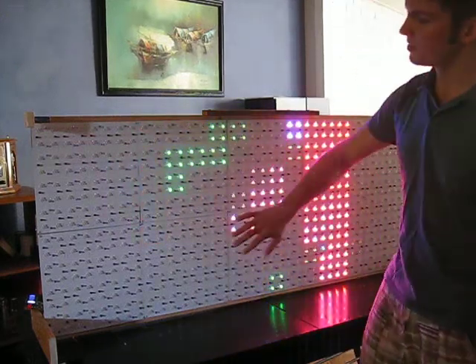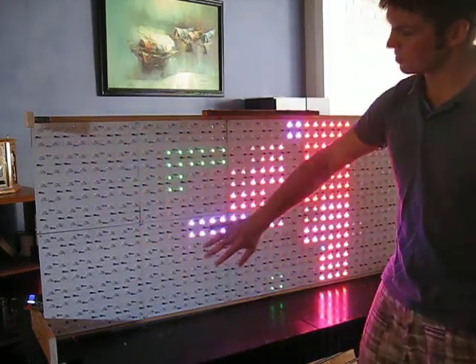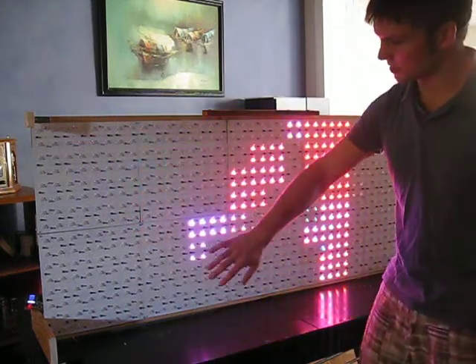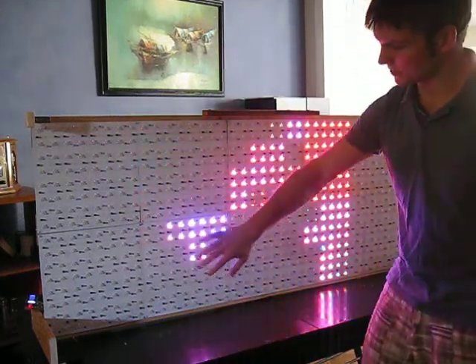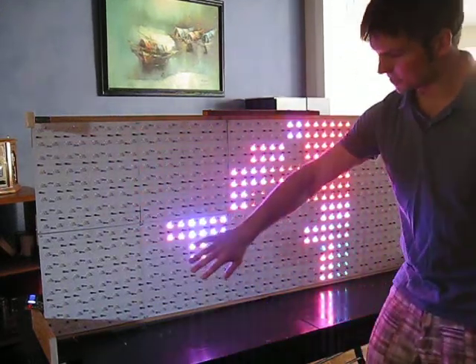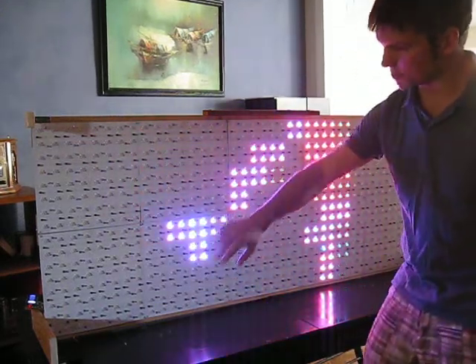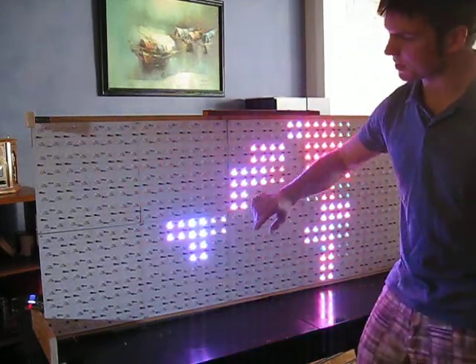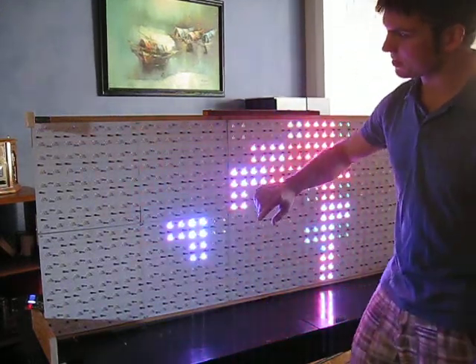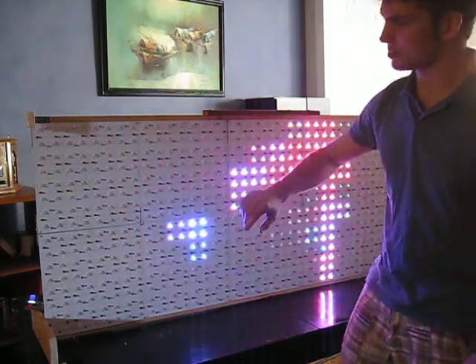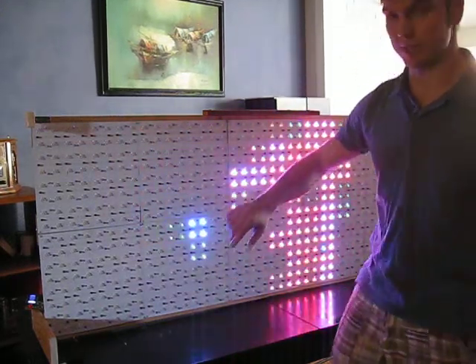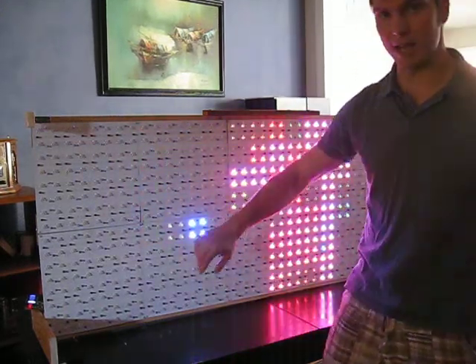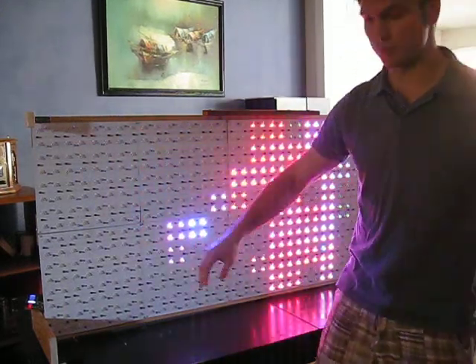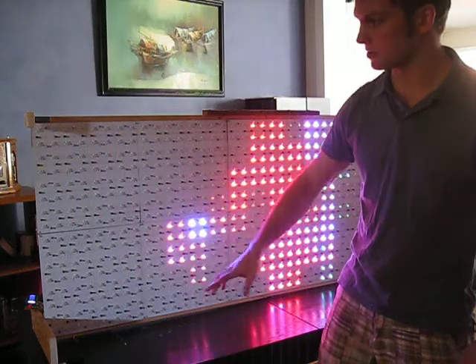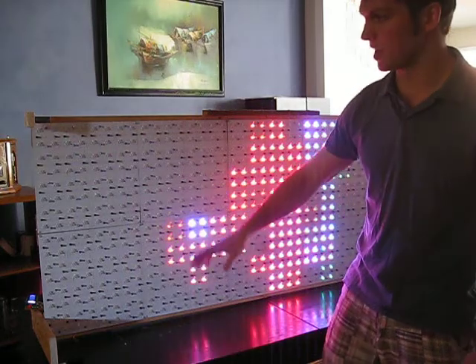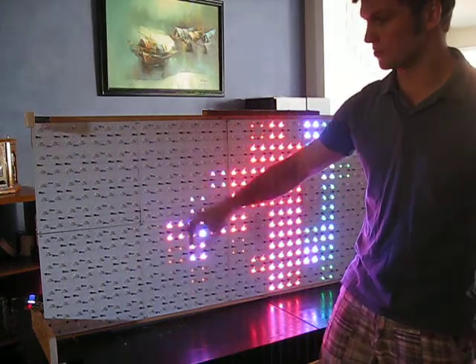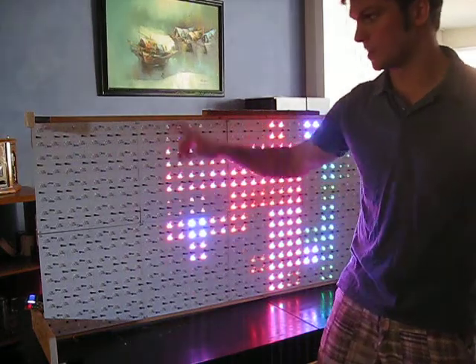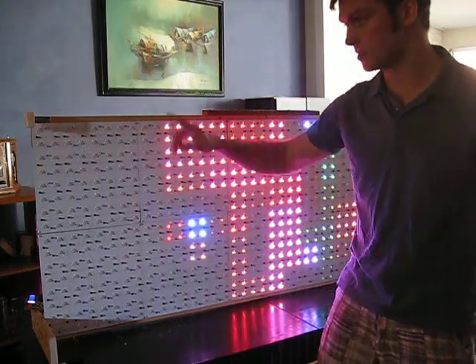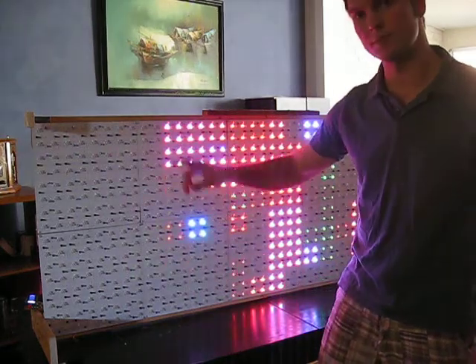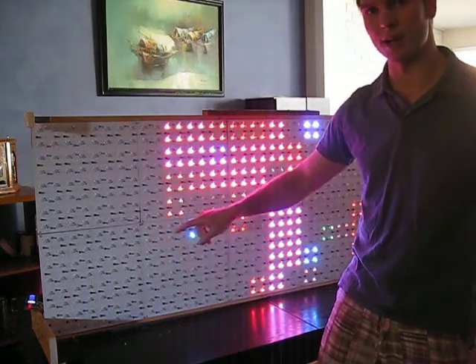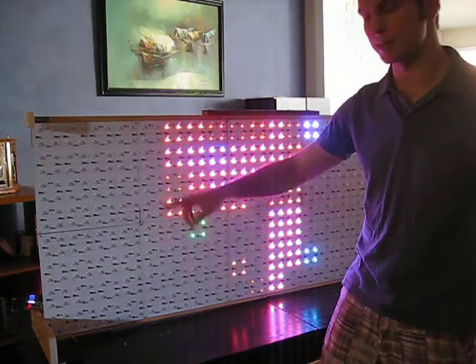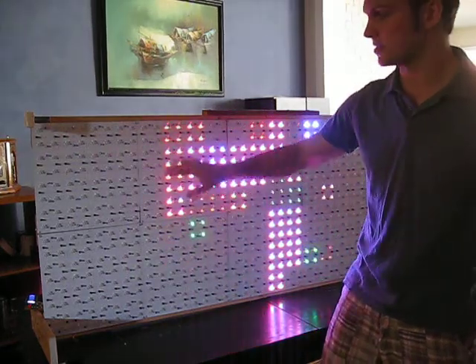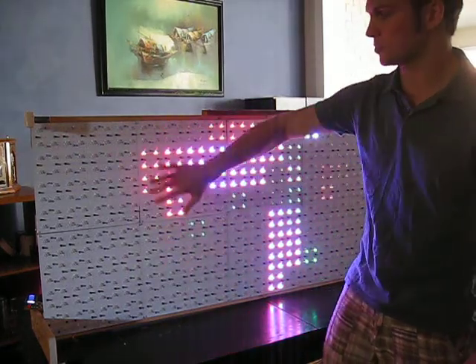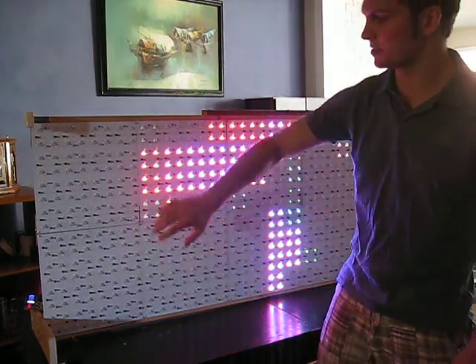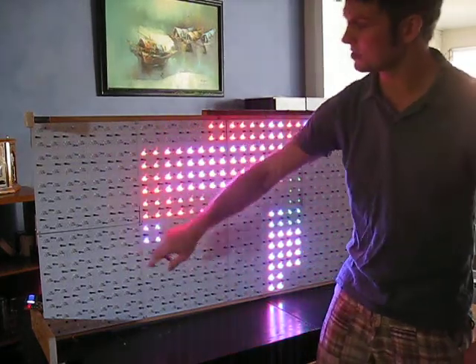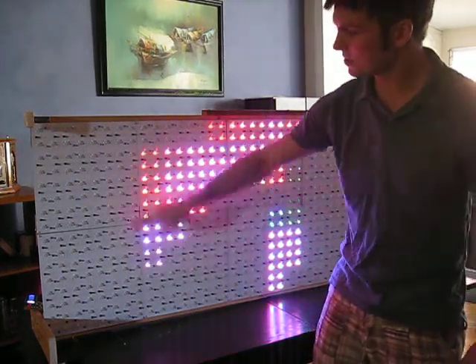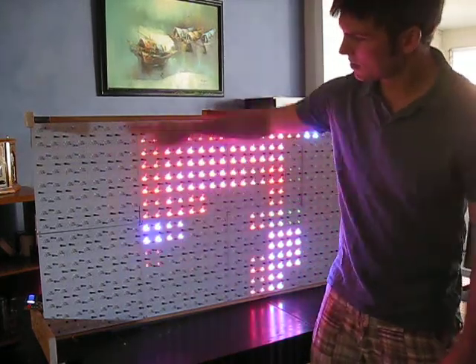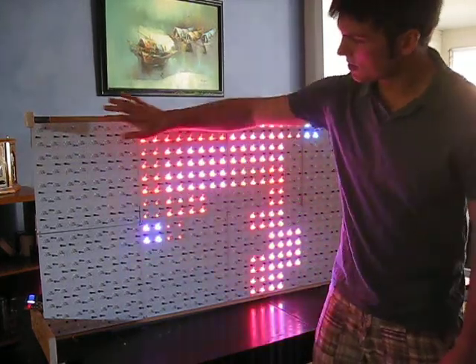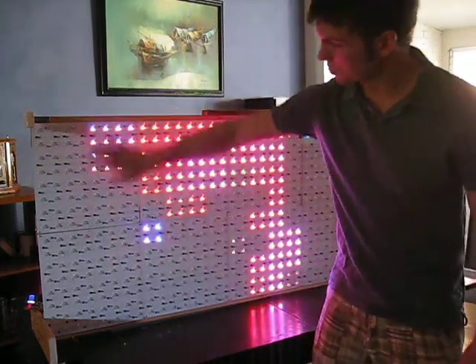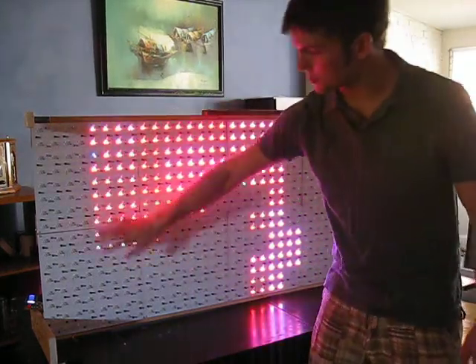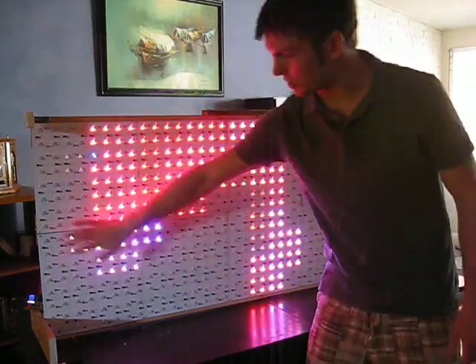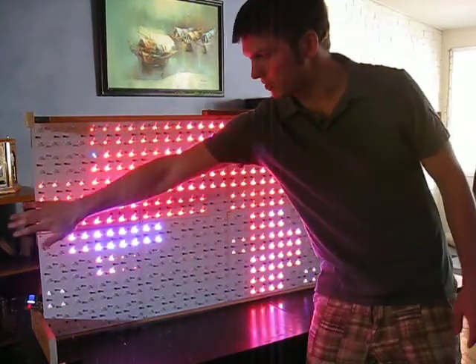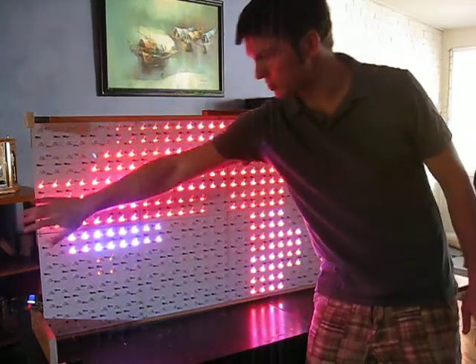The big difference between these boards and the last boards is the size. The last ones were 9 inches by 9 inches. These are 12 inches by 12 inches.